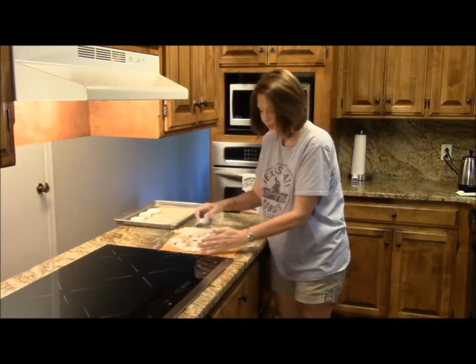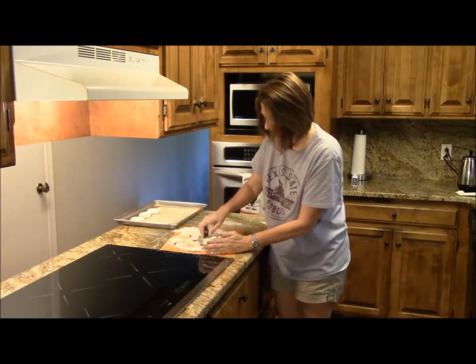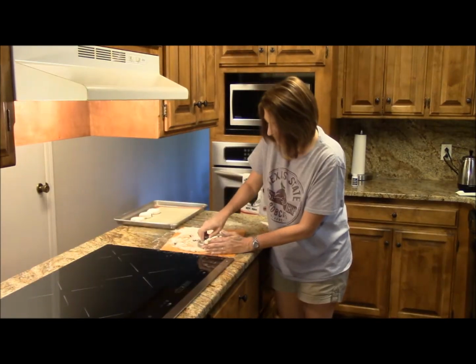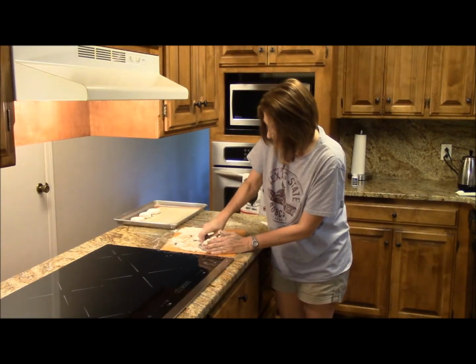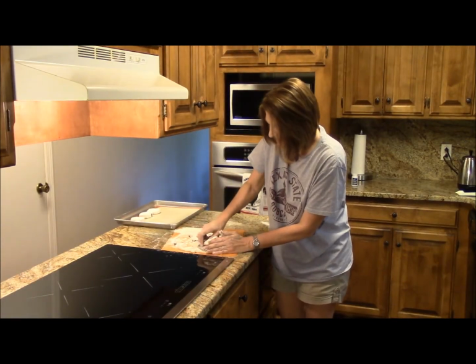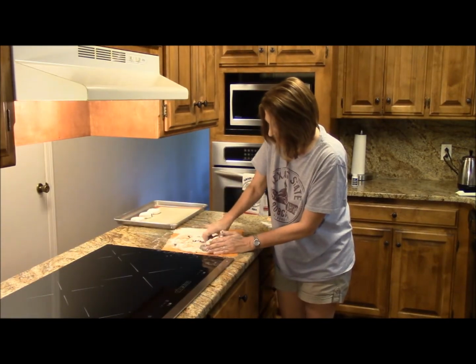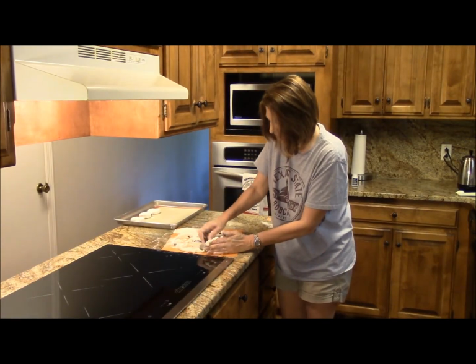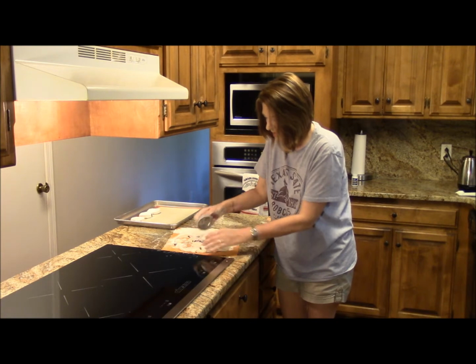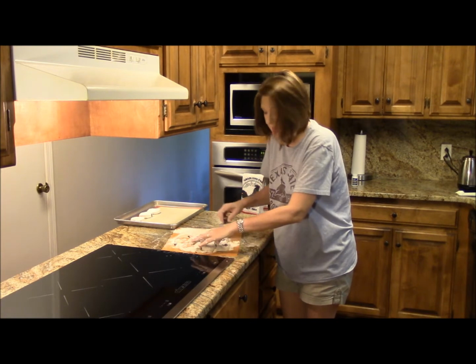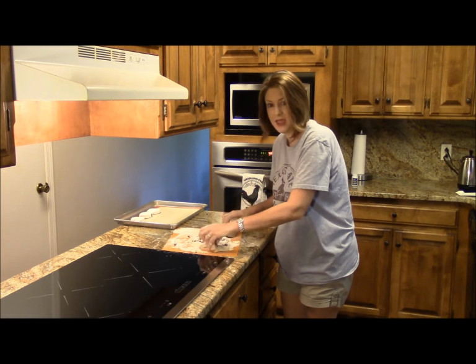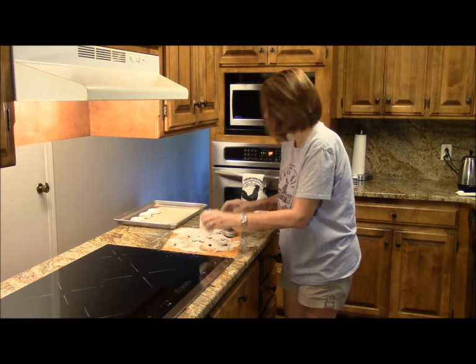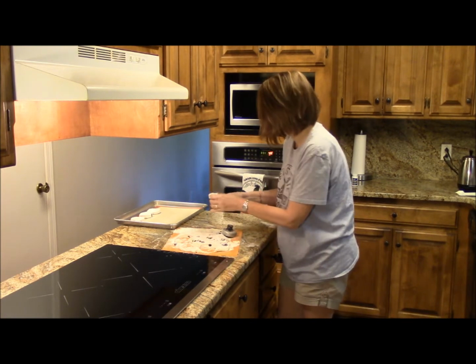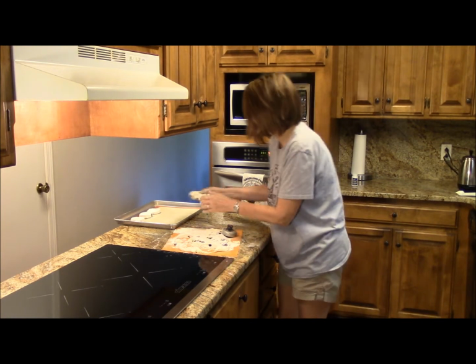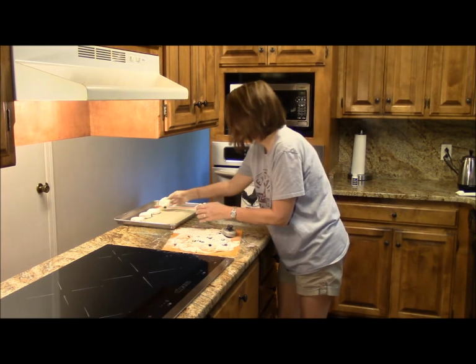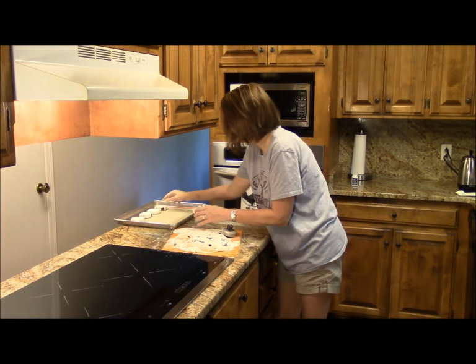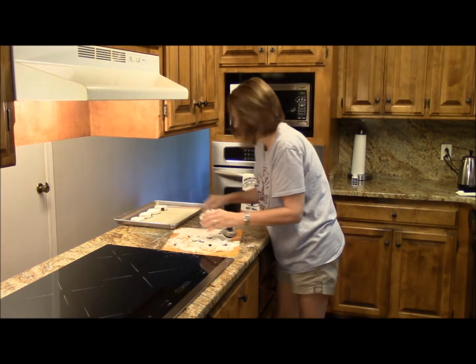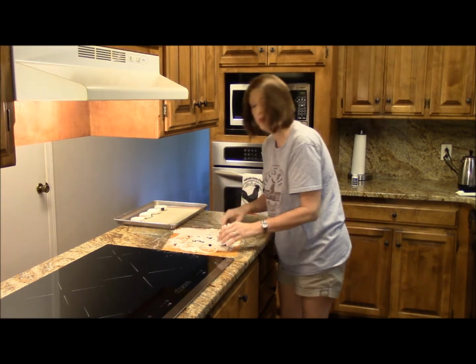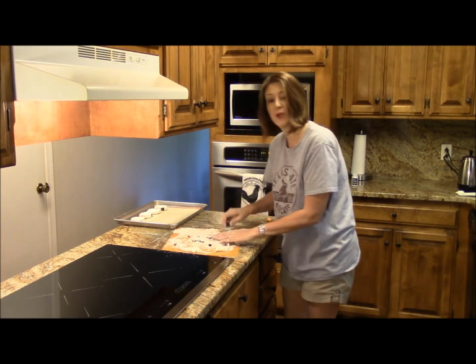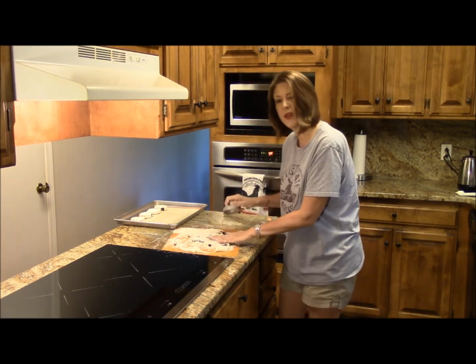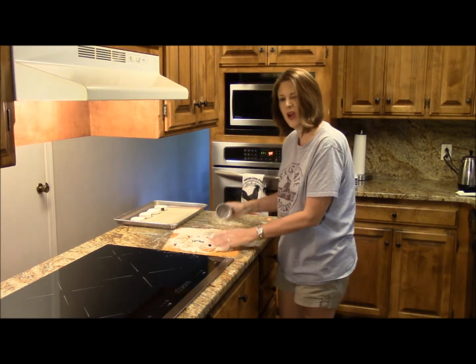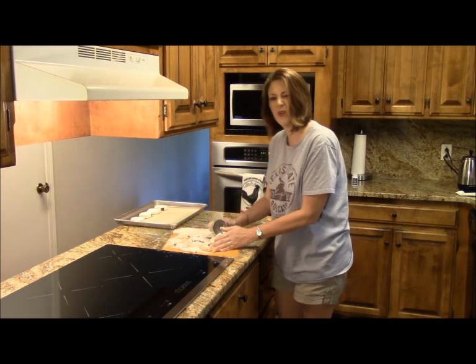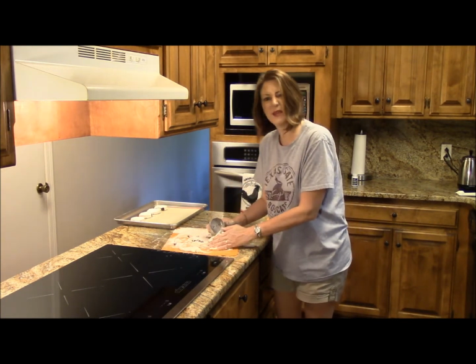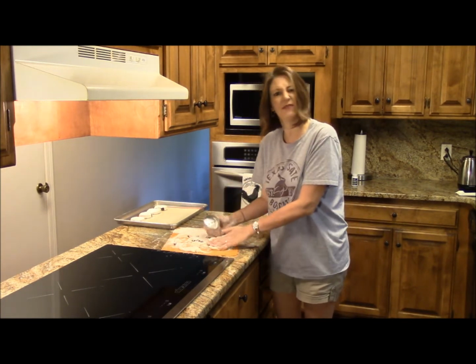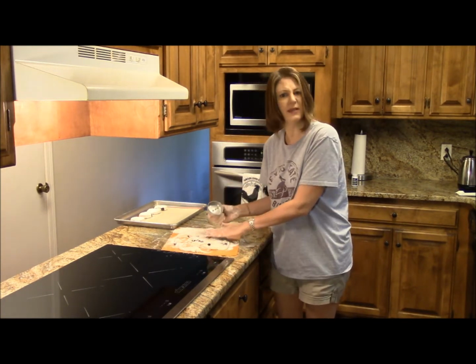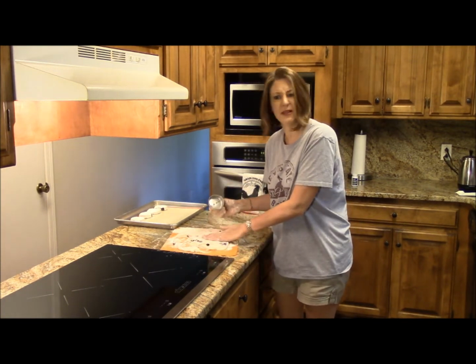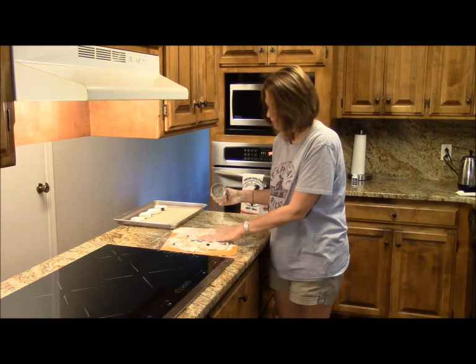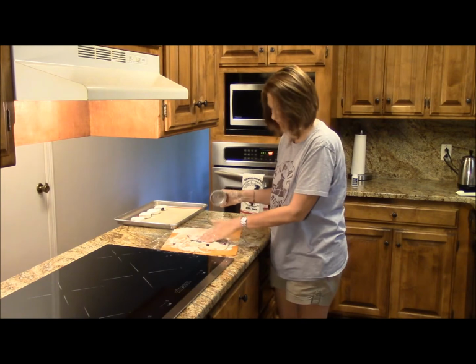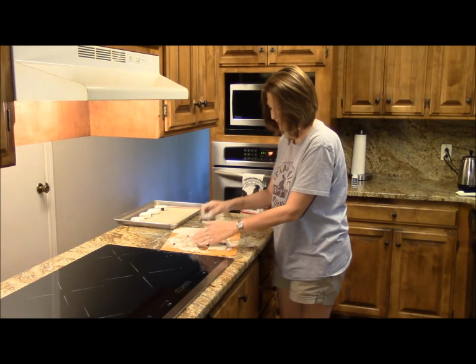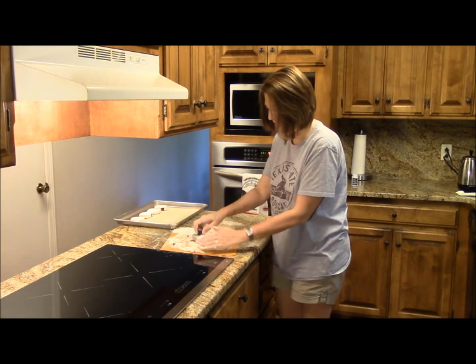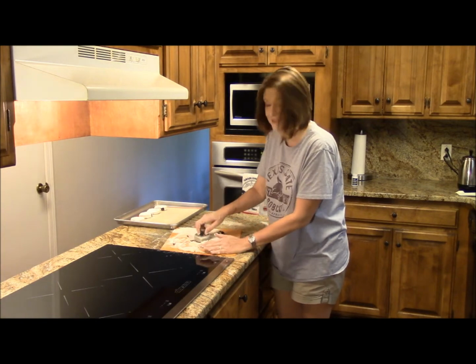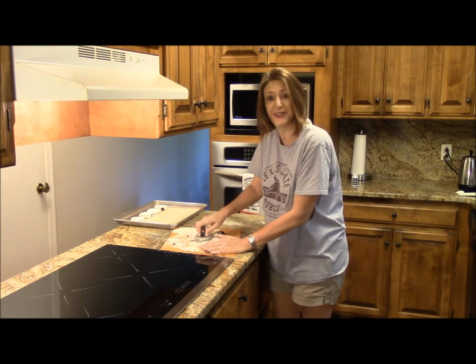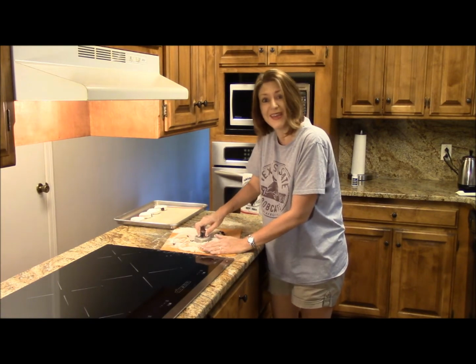We're ready to cut these bad boys out. I'm cutting these out, and once we get these placed in the oven, we'll put them in there — let's say about 15 minutes. We'll check it, so I'll see you in a bit.